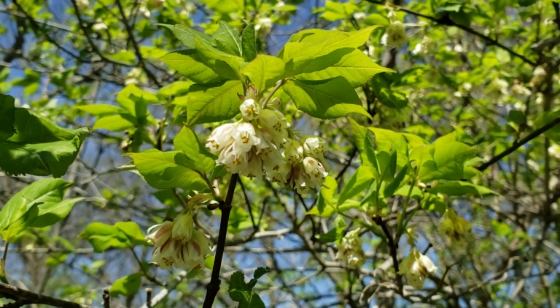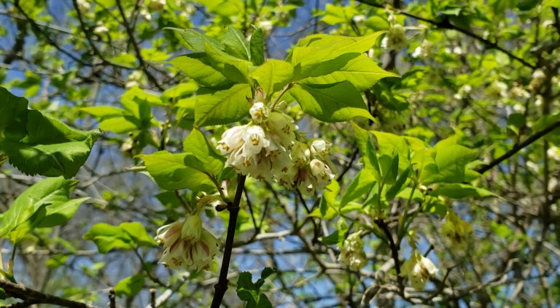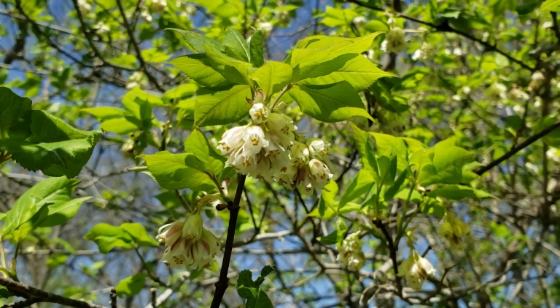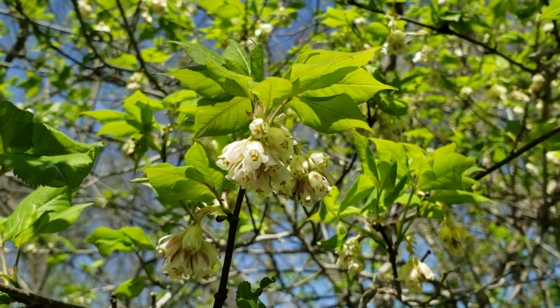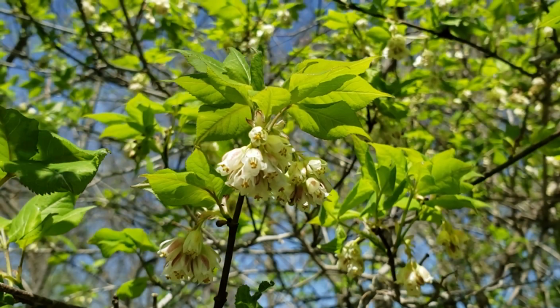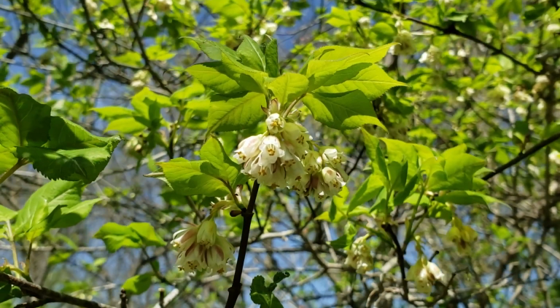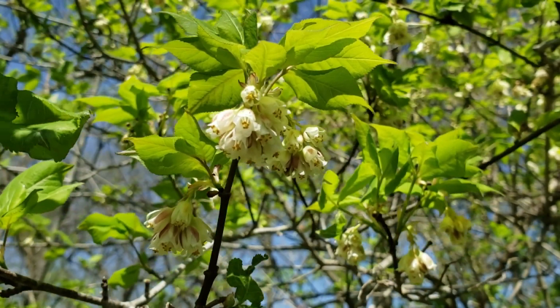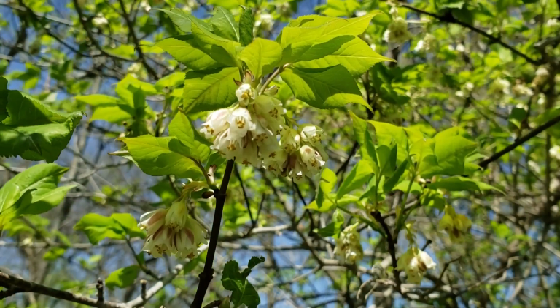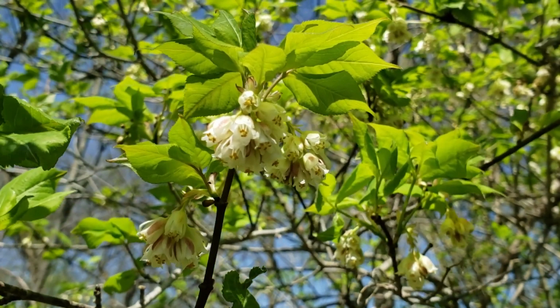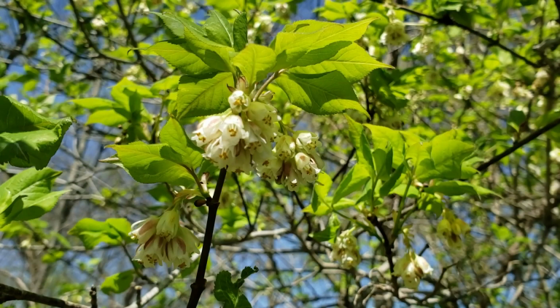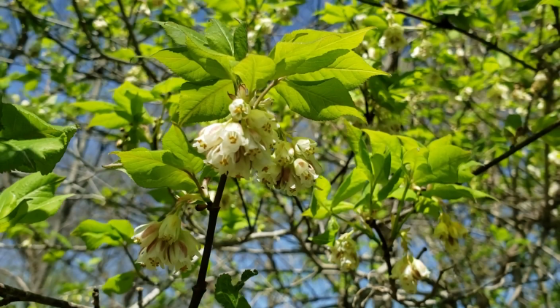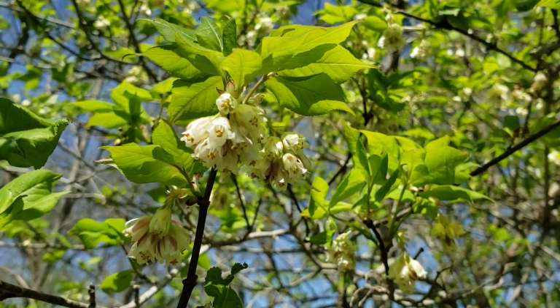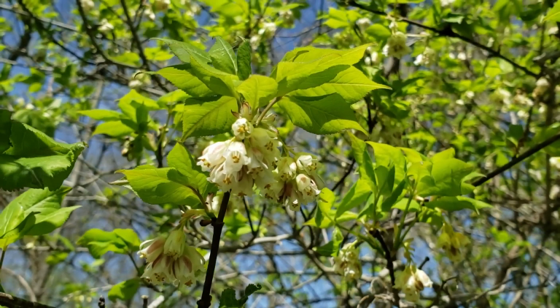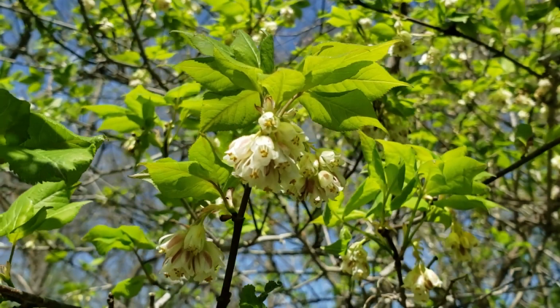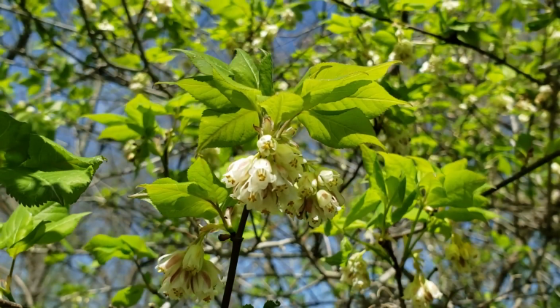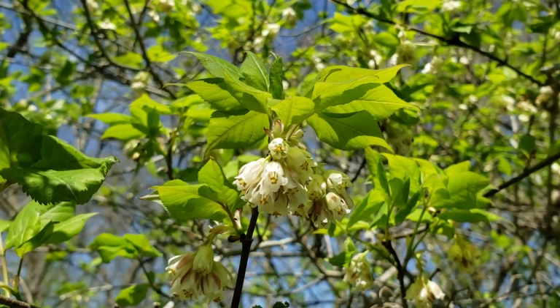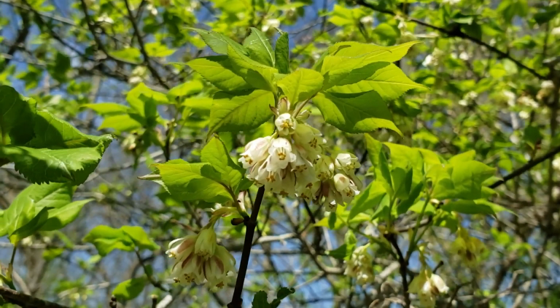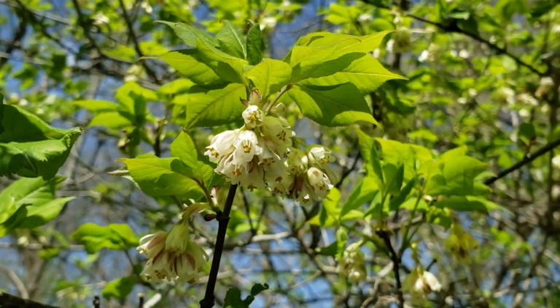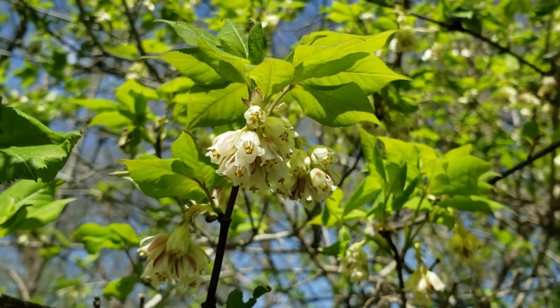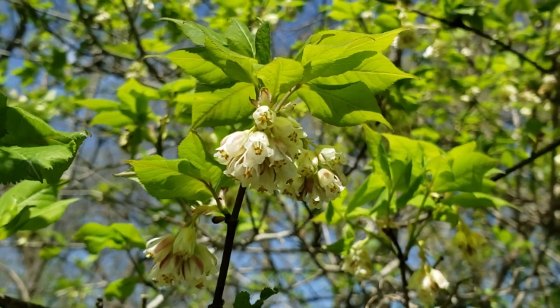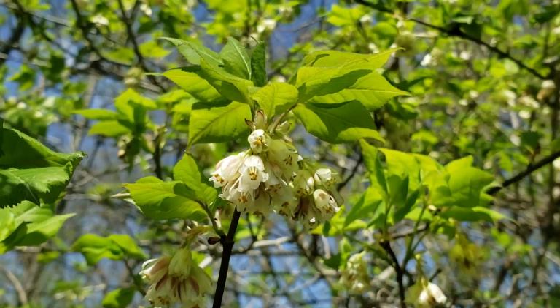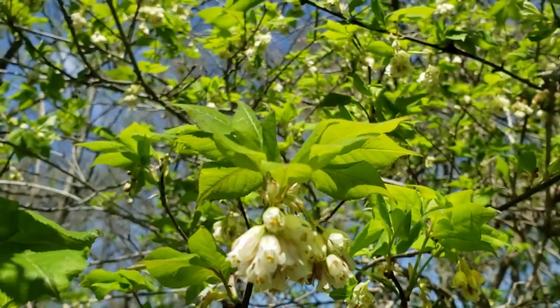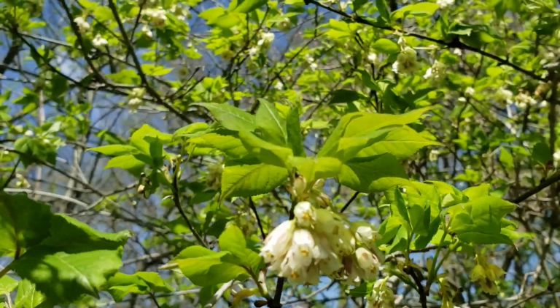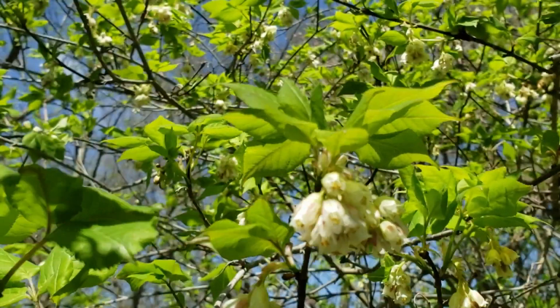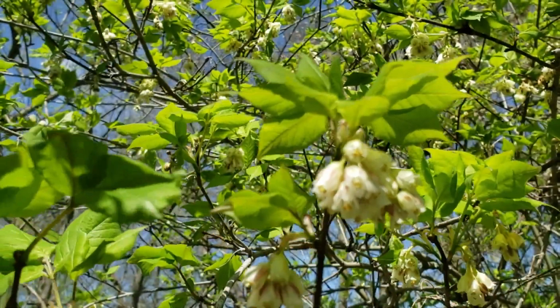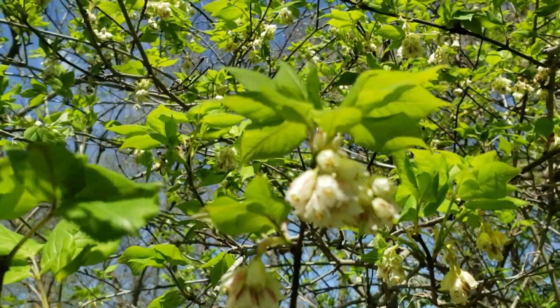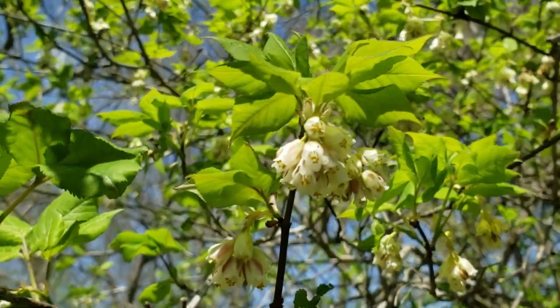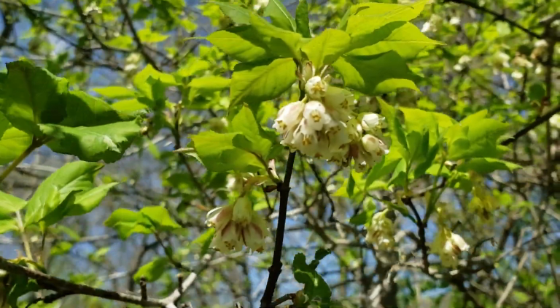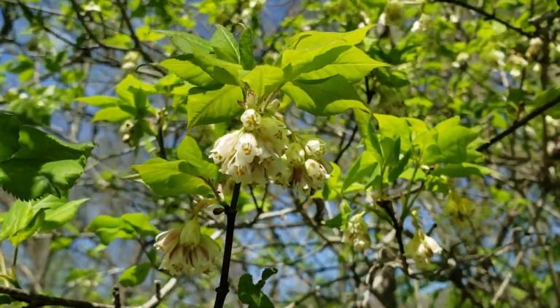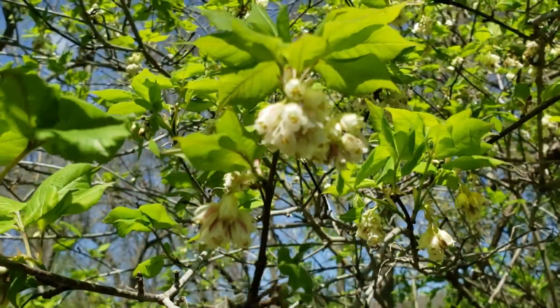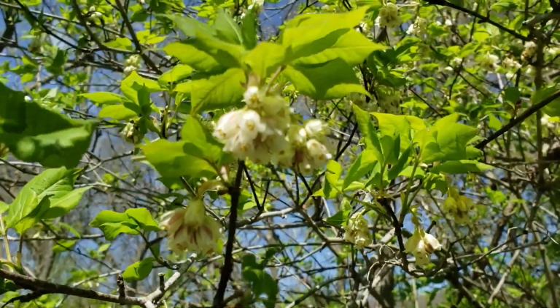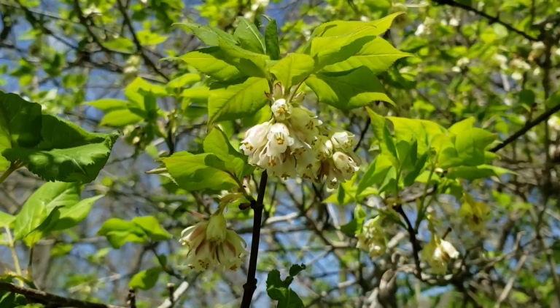Bladder nut is typically a relatively small to medium-sized shrub that we find in moist soil areas. Here we're kind of on the edge of a little creek and you can see it produces these really attractive little white to yellowish white clusters of bell-shaped flowers.